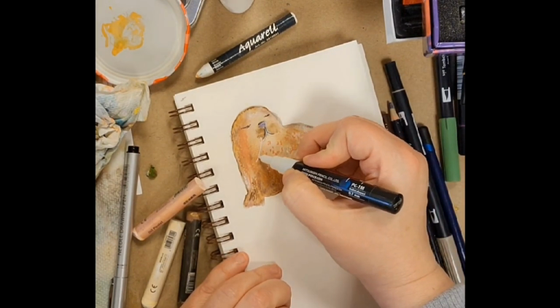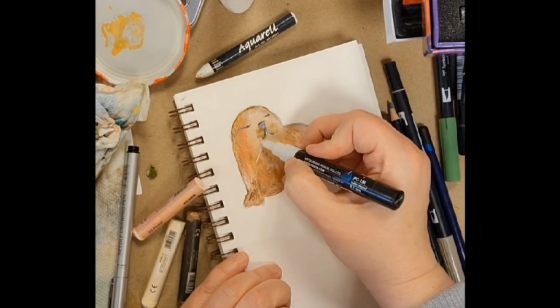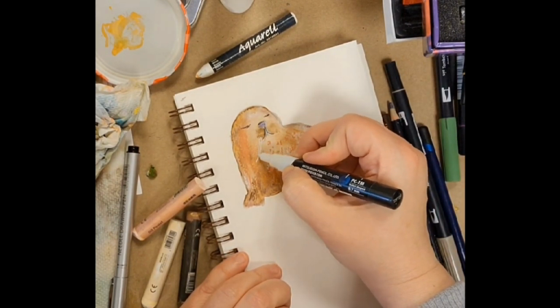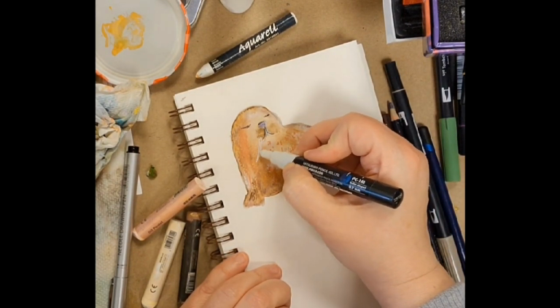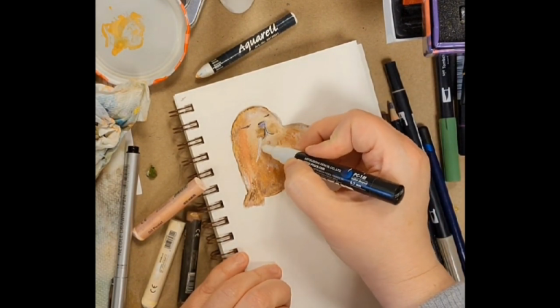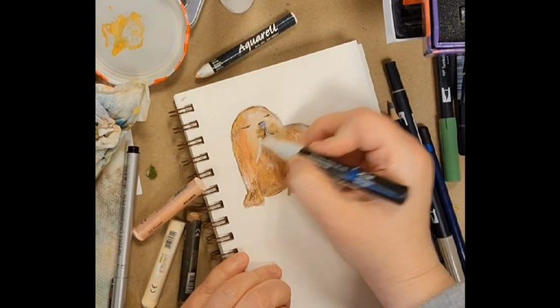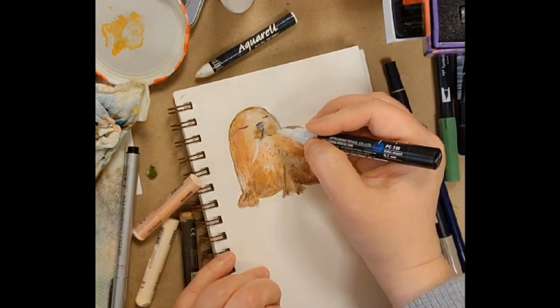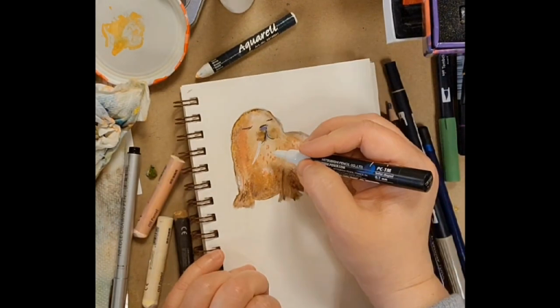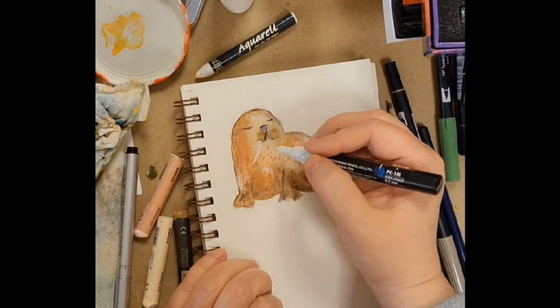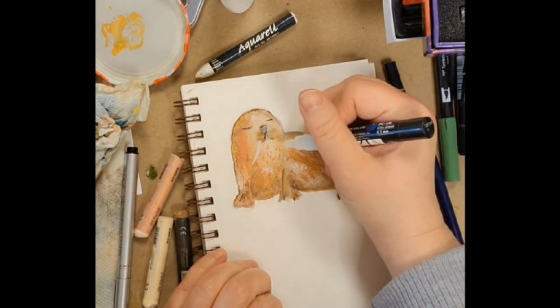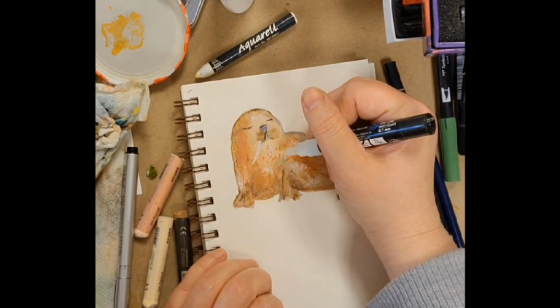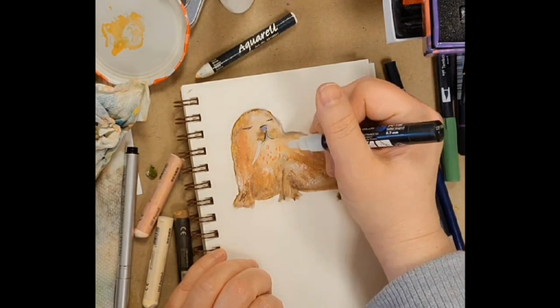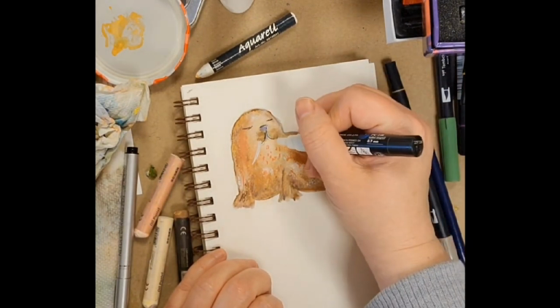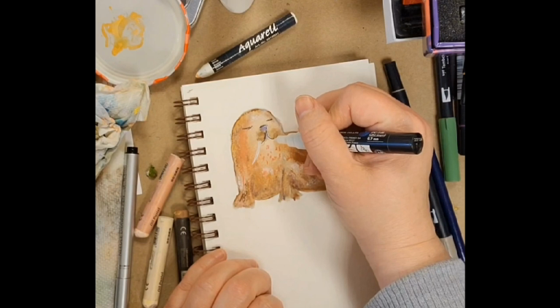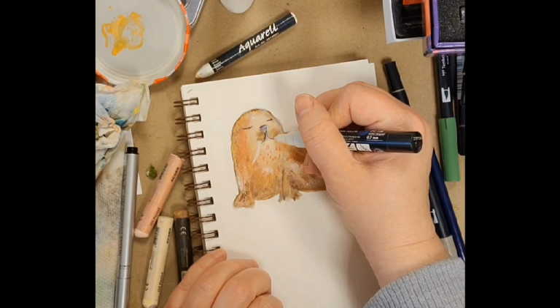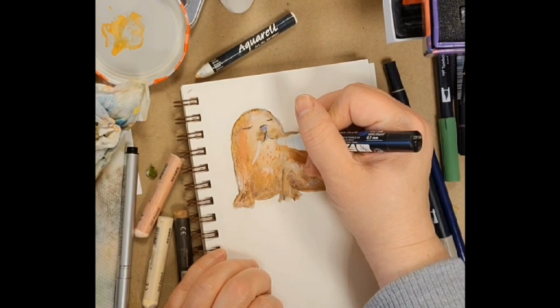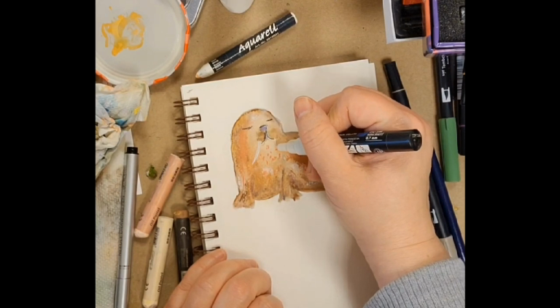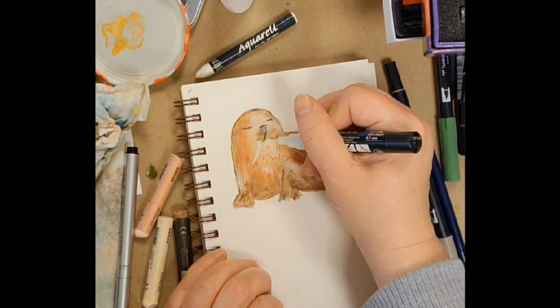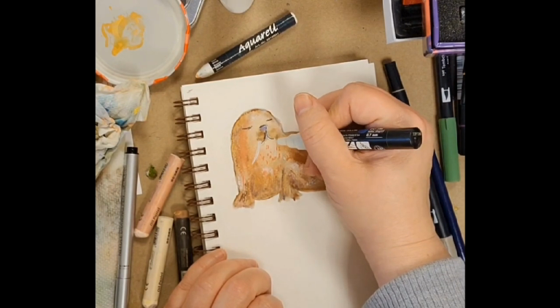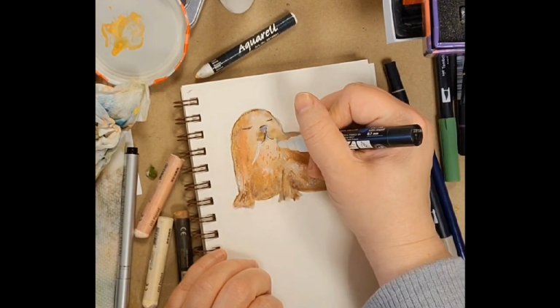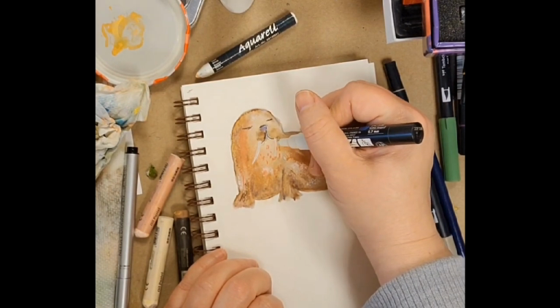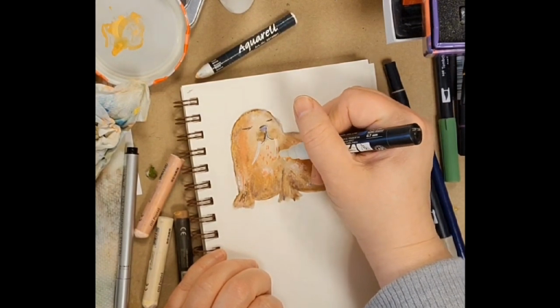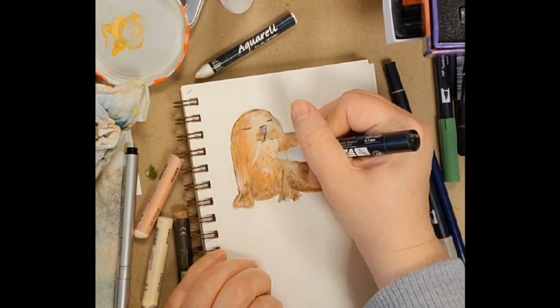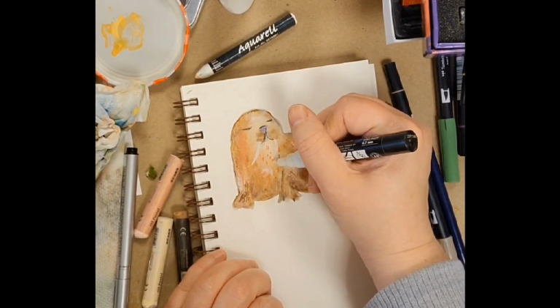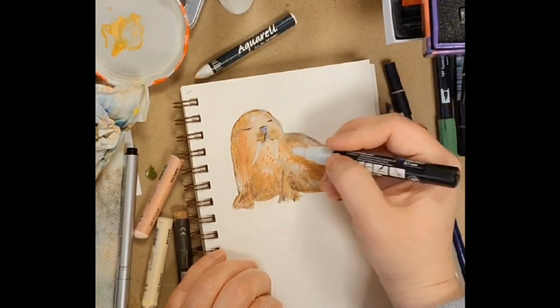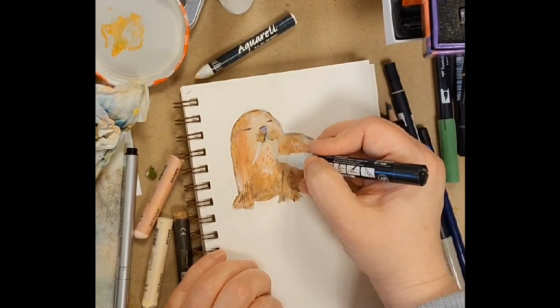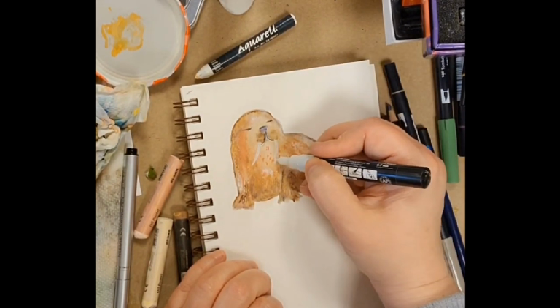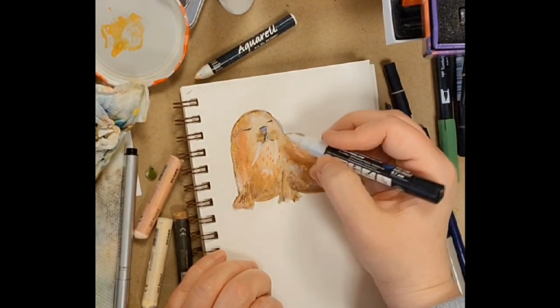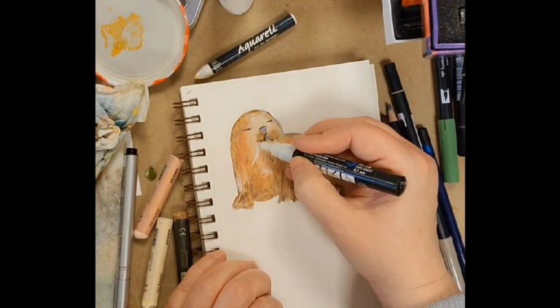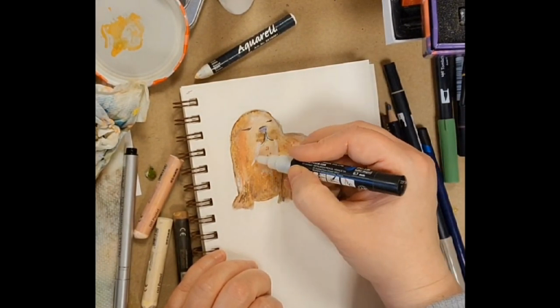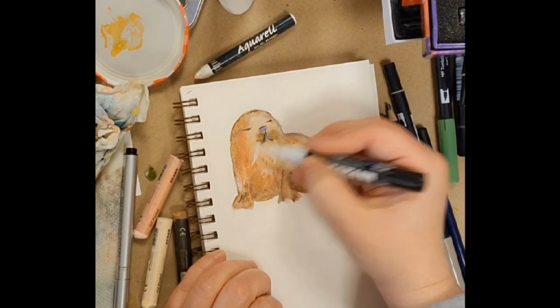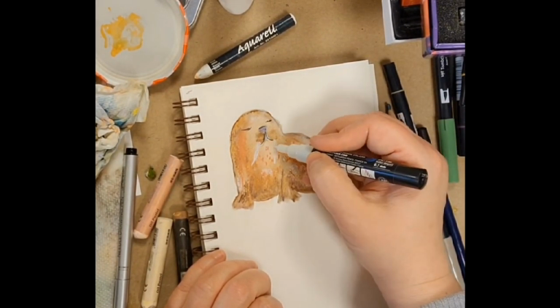I didn't film the beginning bit because I was just down there painting and I thought, I'm going to switch on my camera and get the rest of him in here.